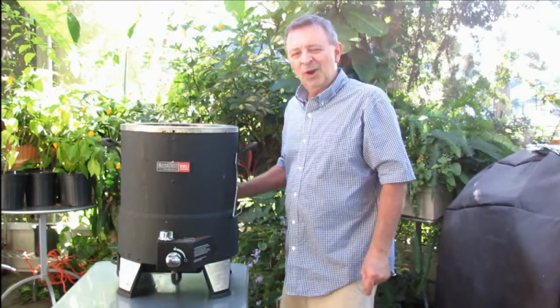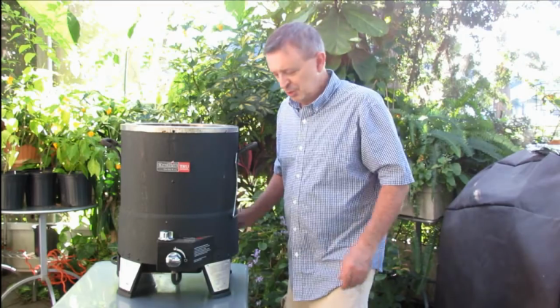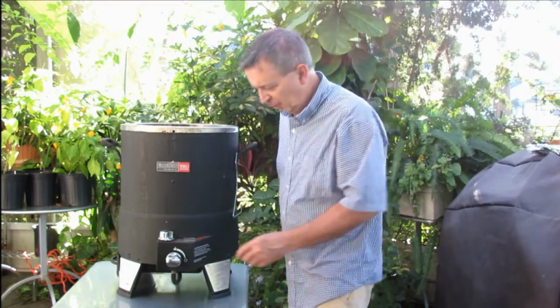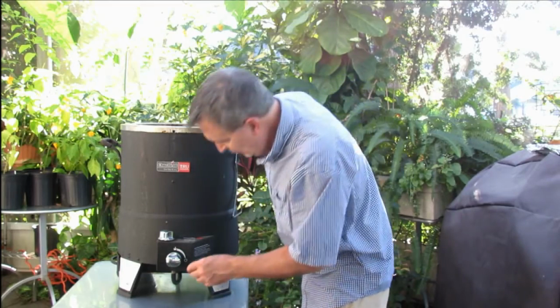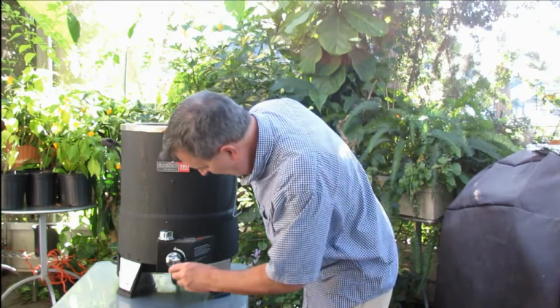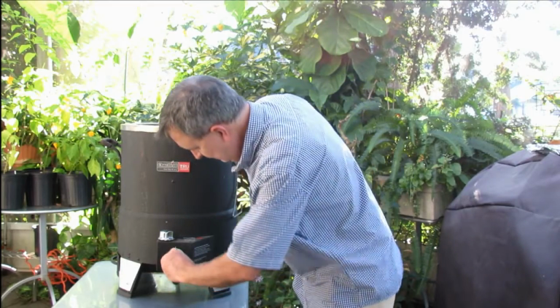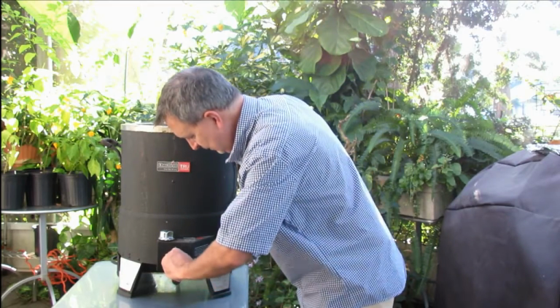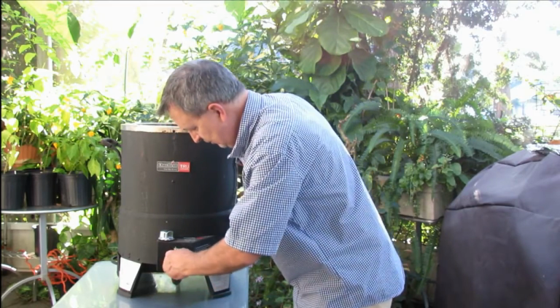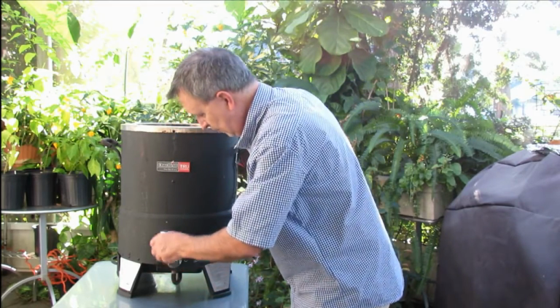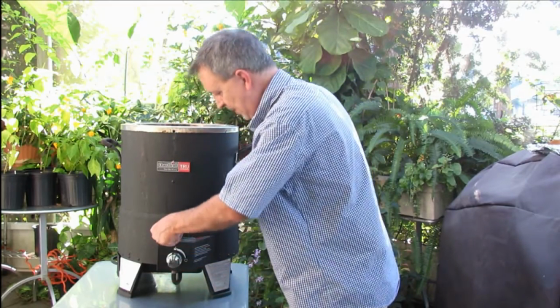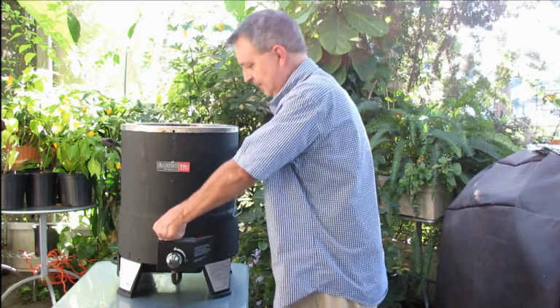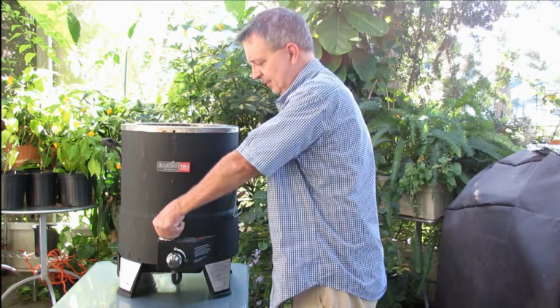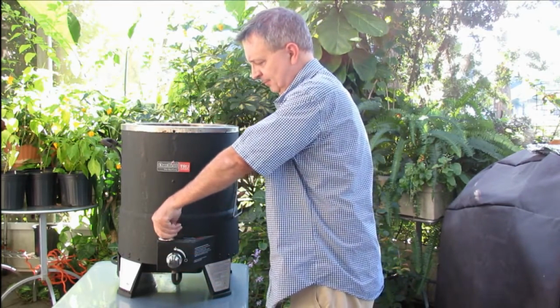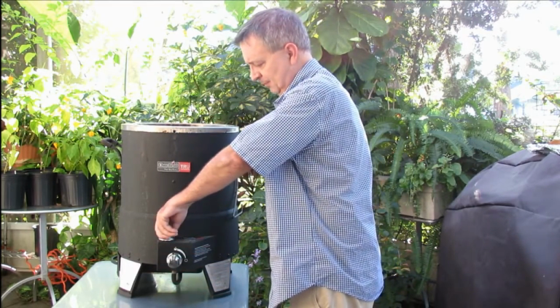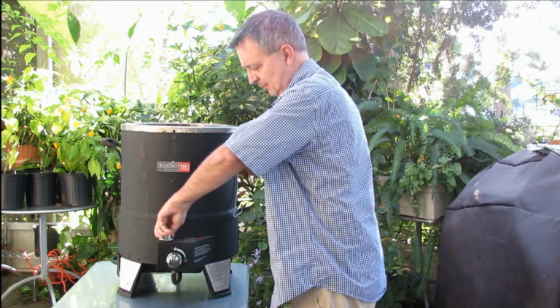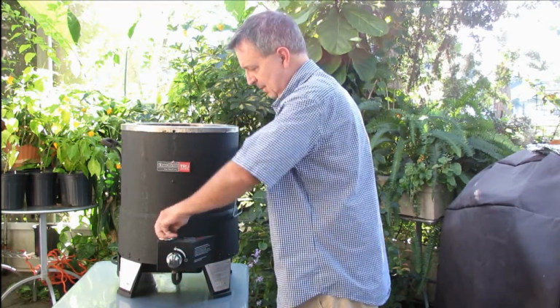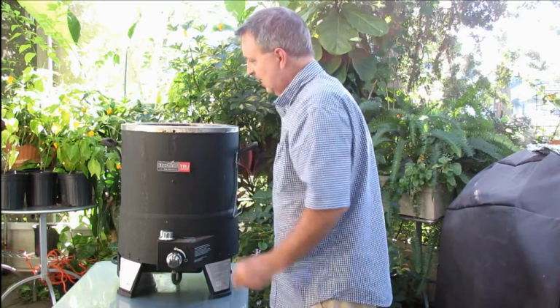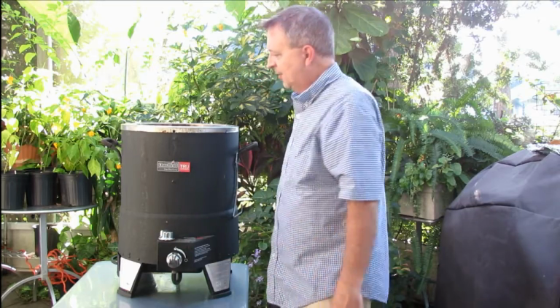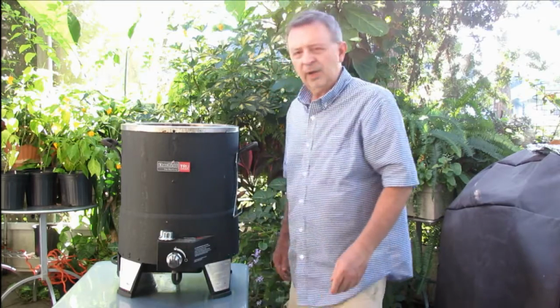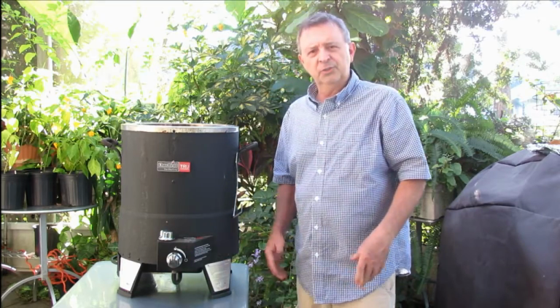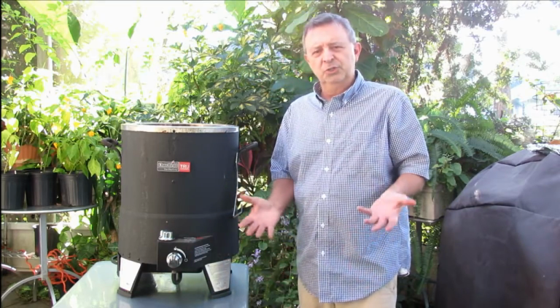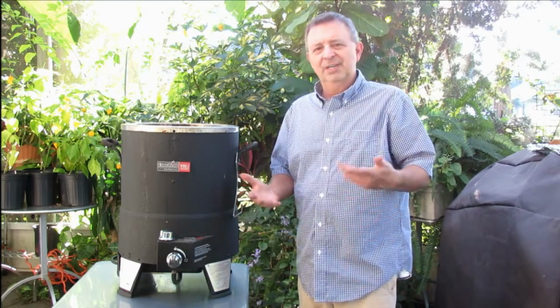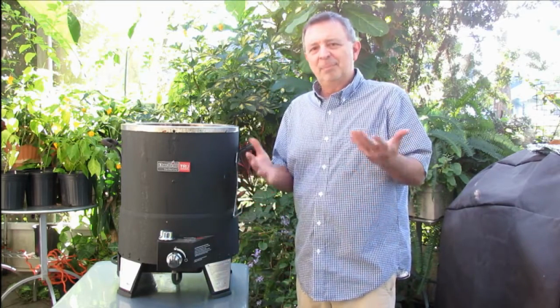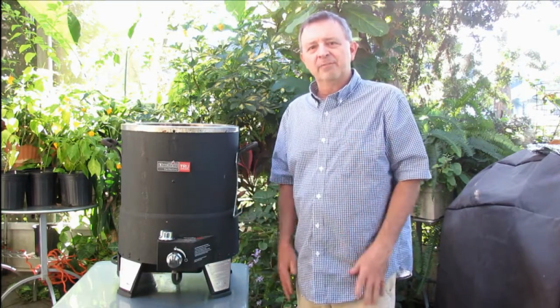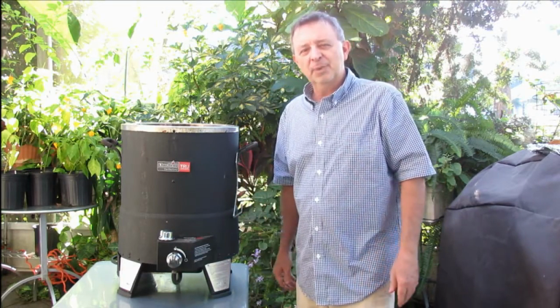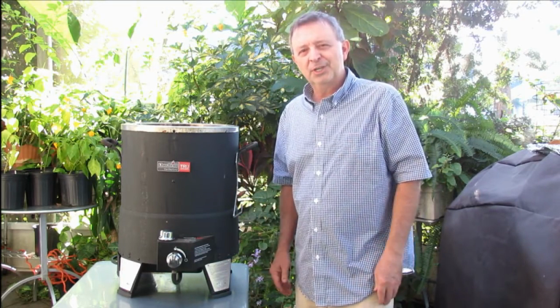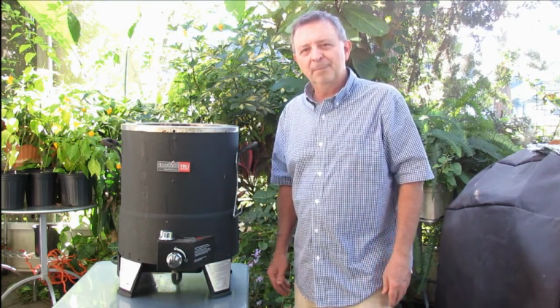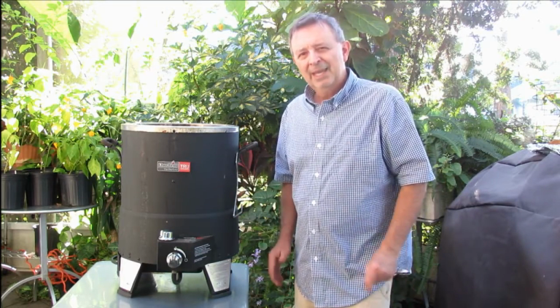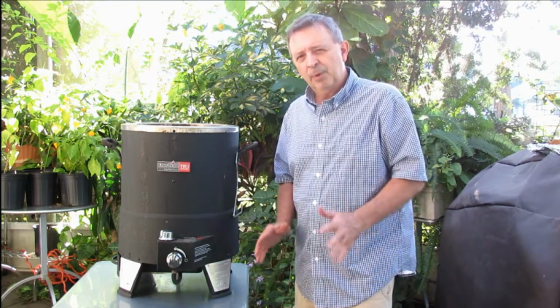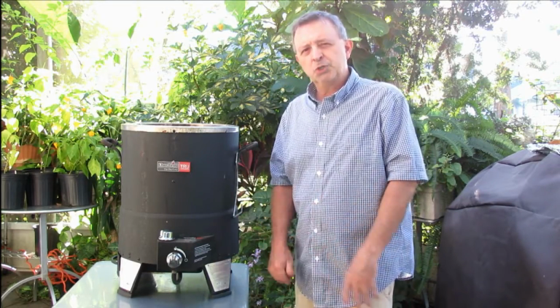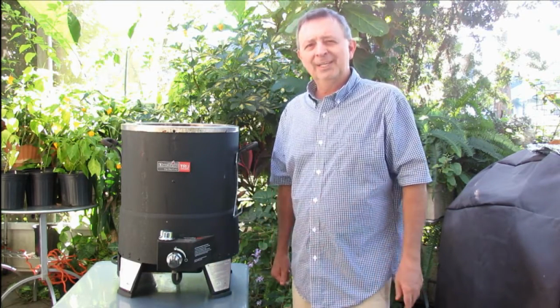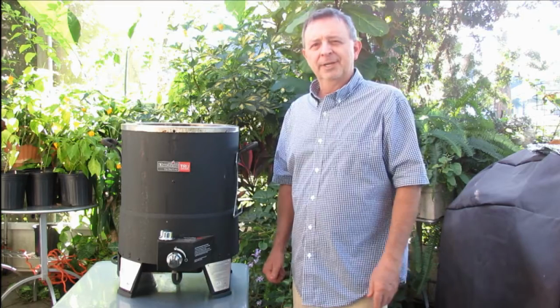Alright, we'll just turn our oilless fryer on, turn on the propane, and what I usually do is give it maybe five or six minutes to heat up, and then we'll put our turkey legs in.